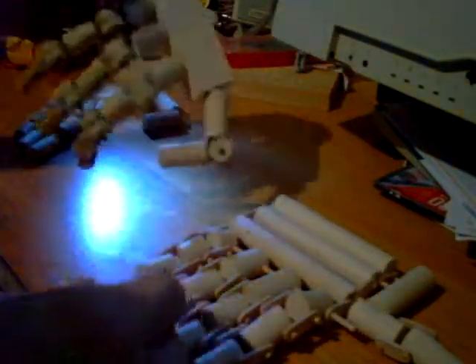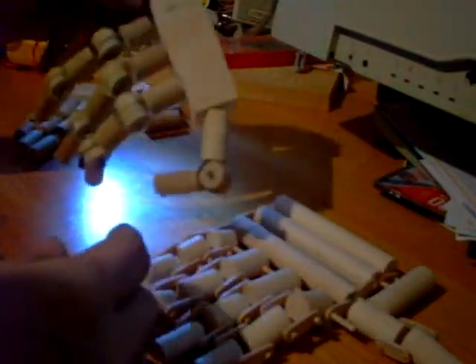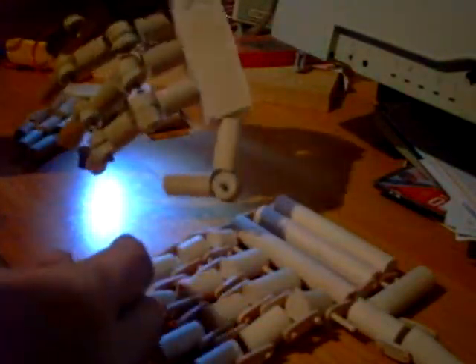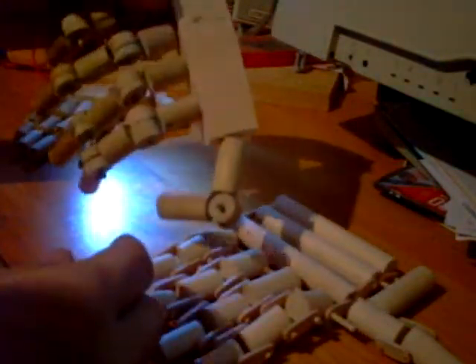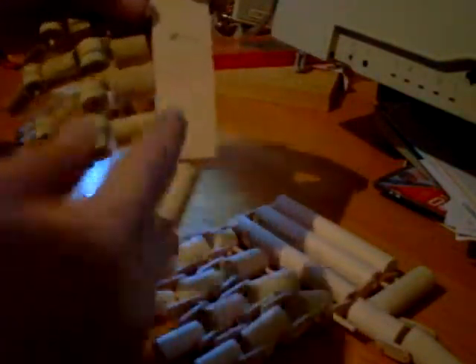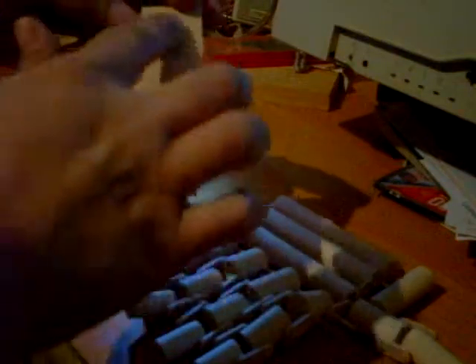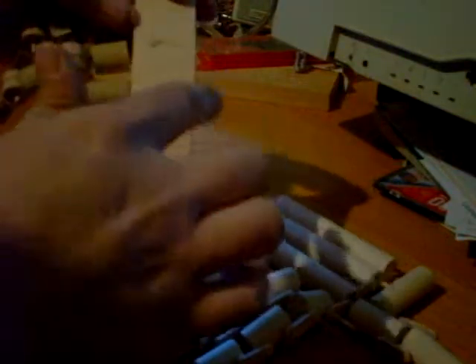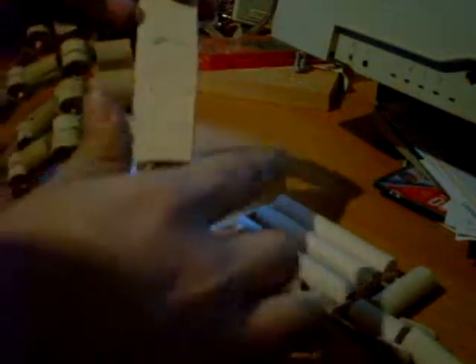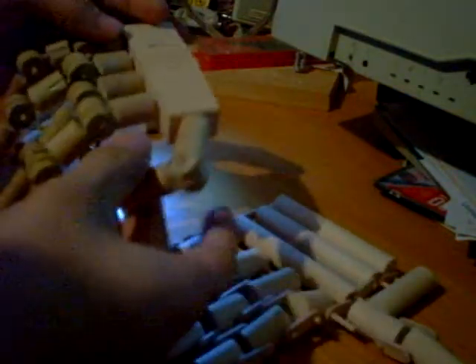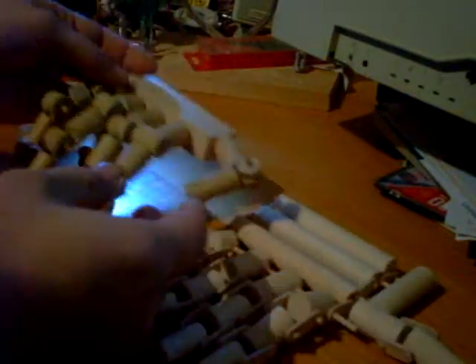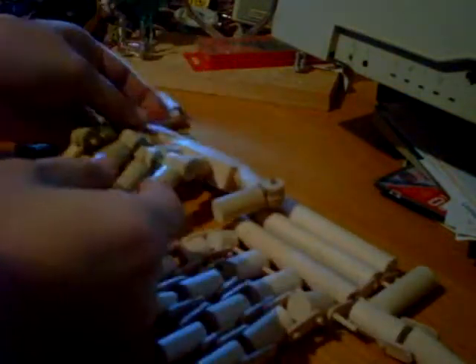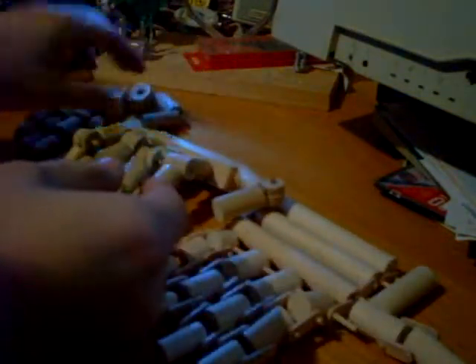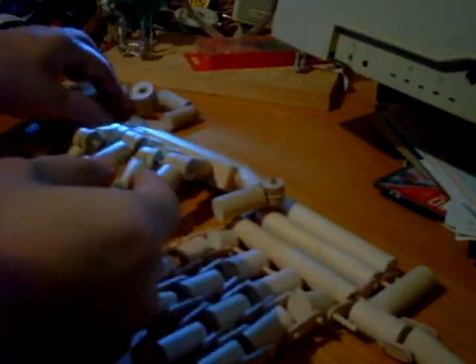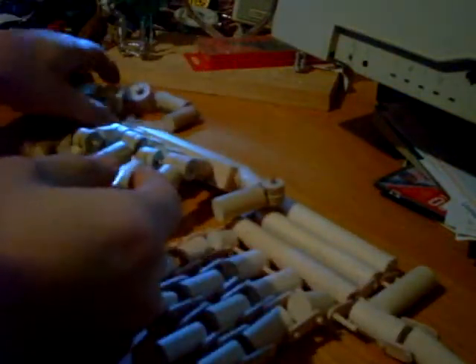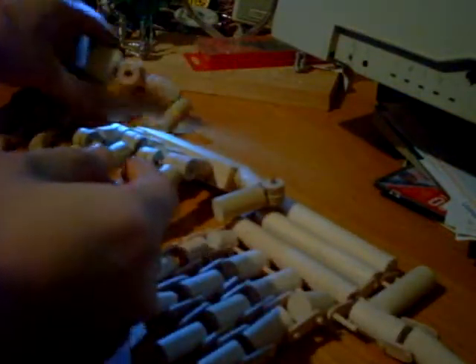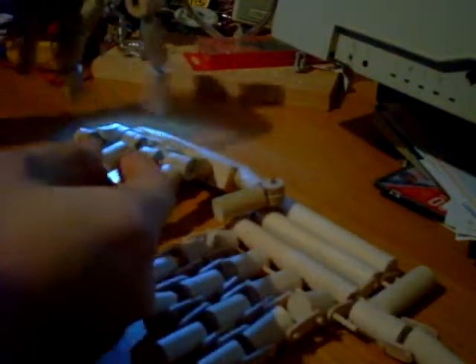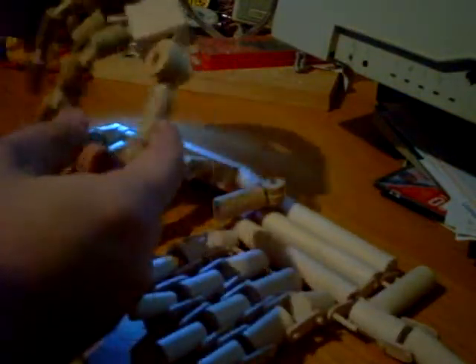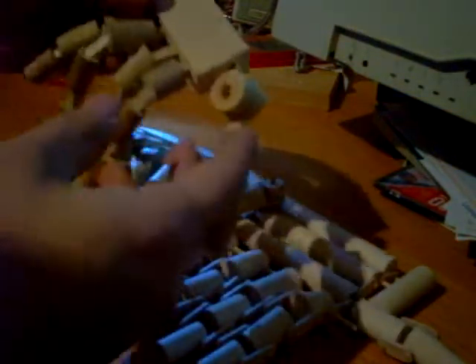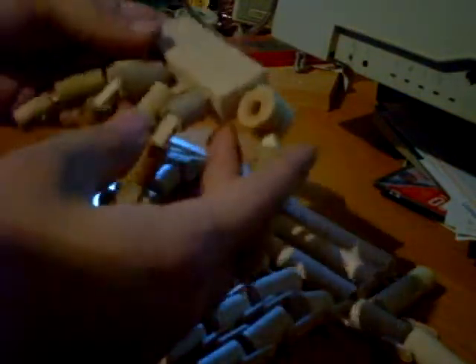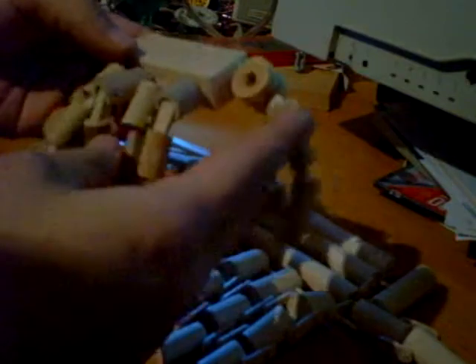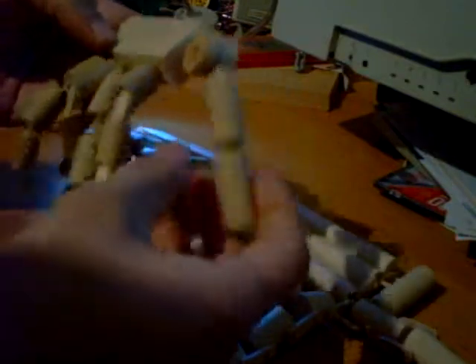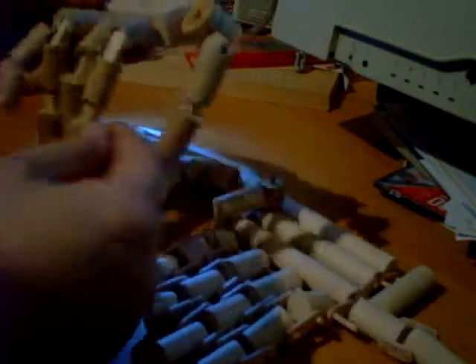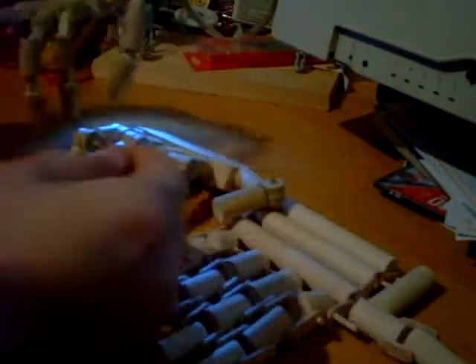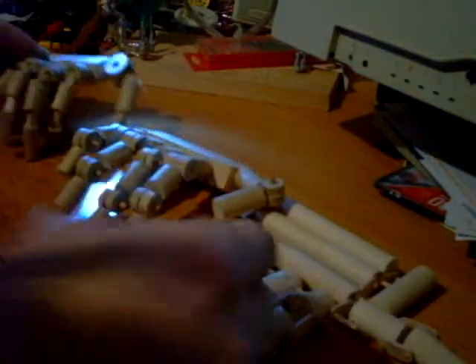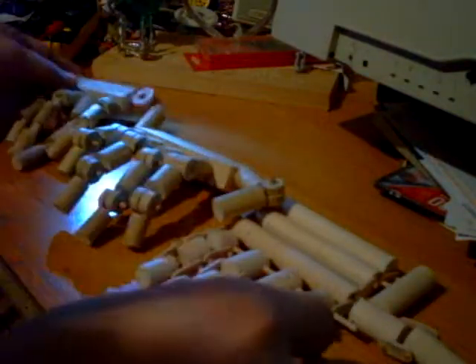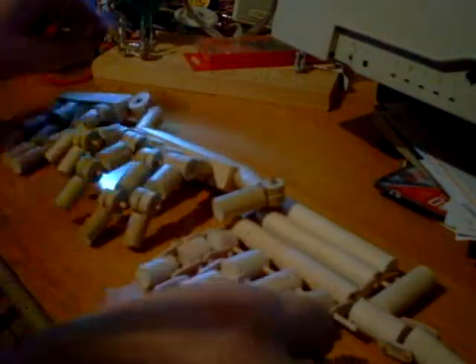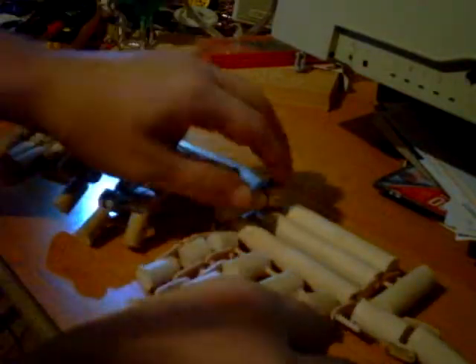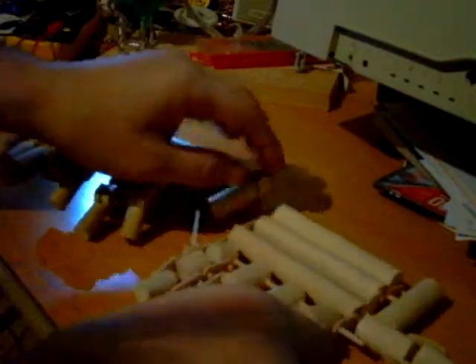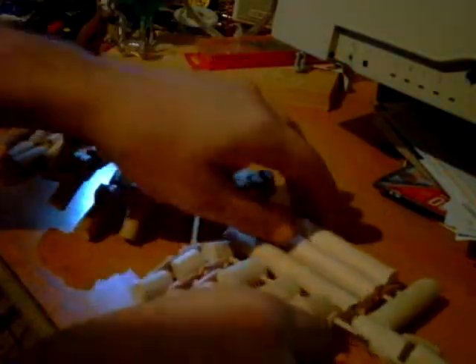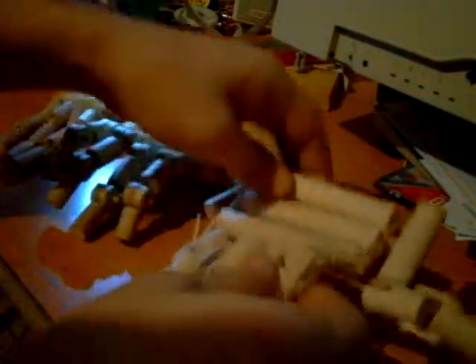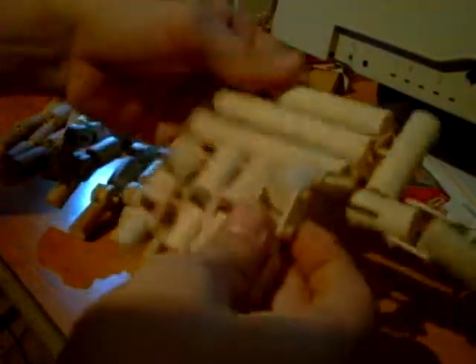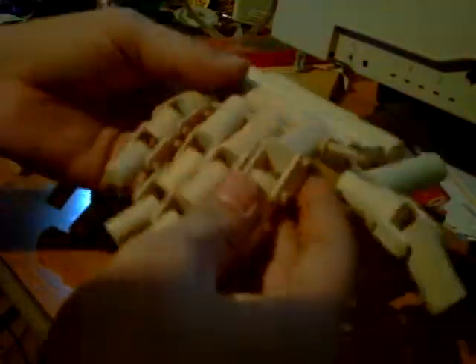Notice I have no palm in this one, and no palm in this one either. These were the first models, and I eventually got to this one.